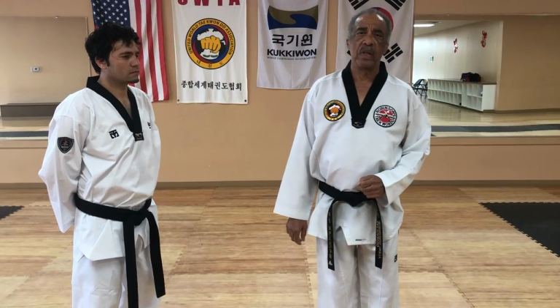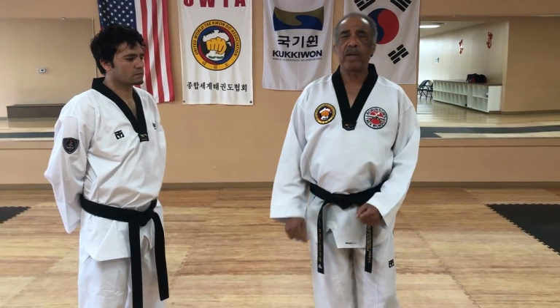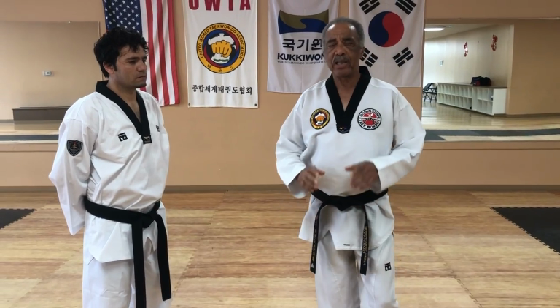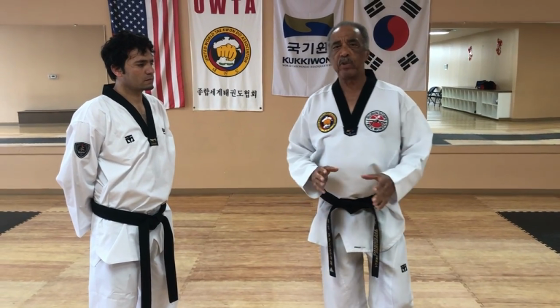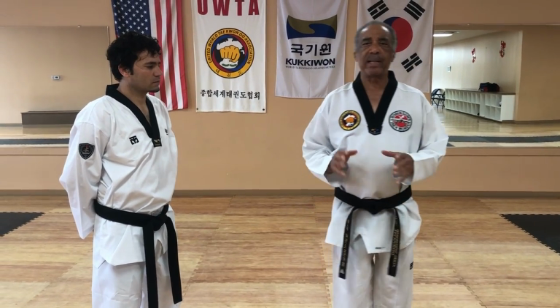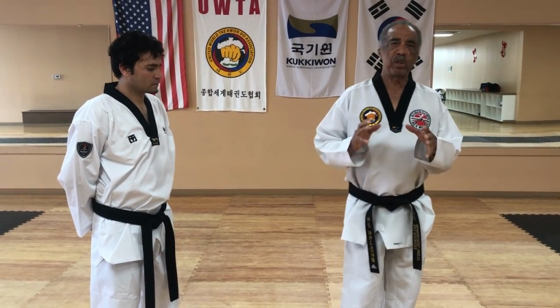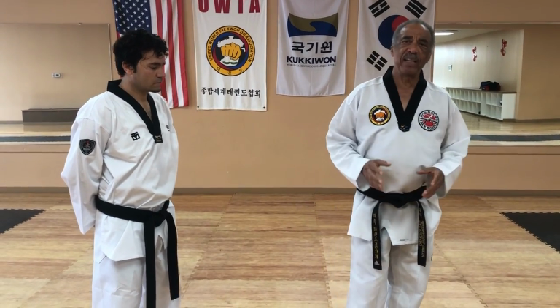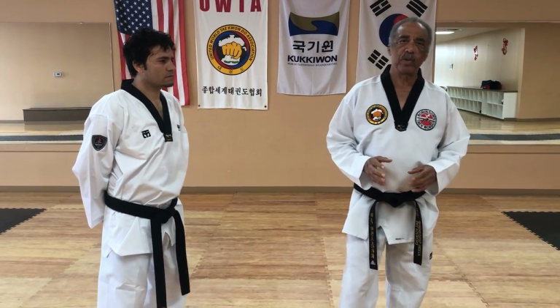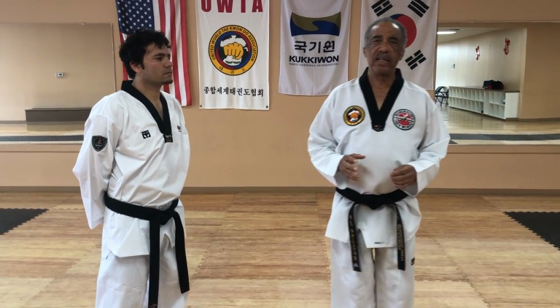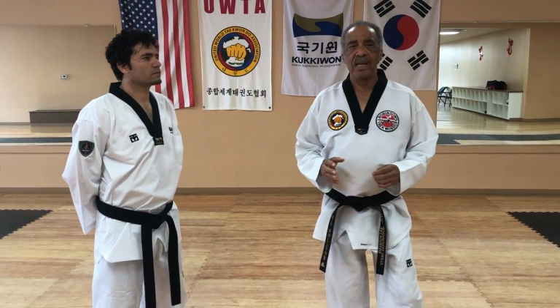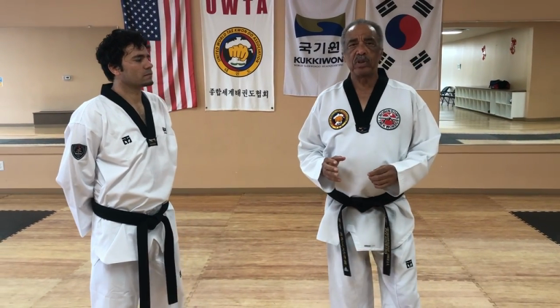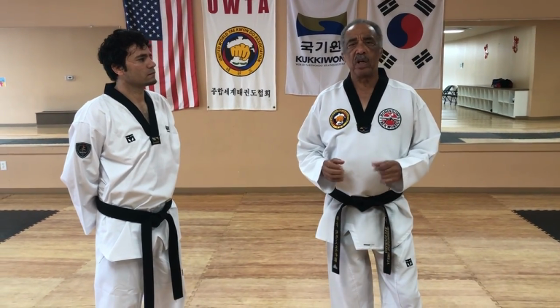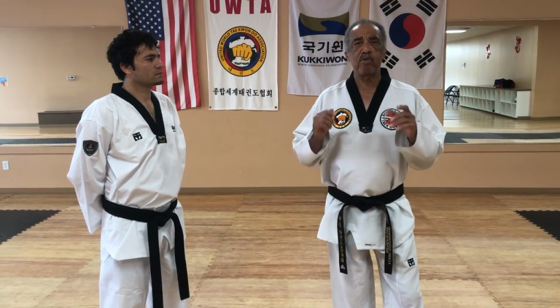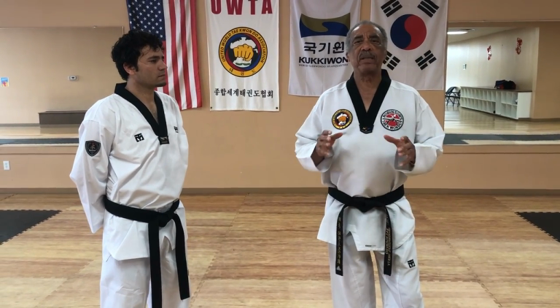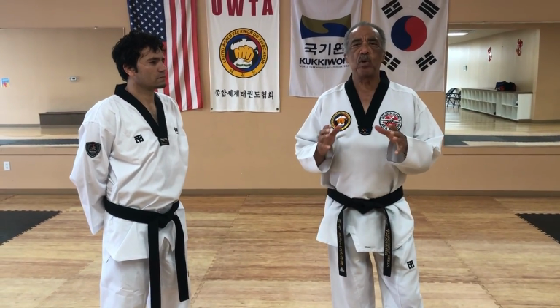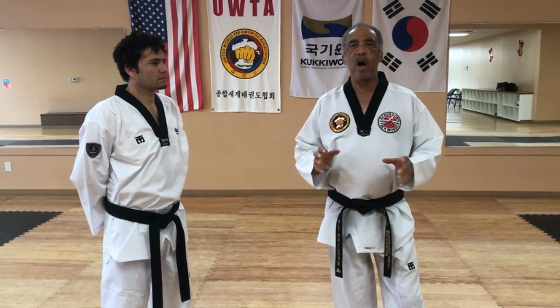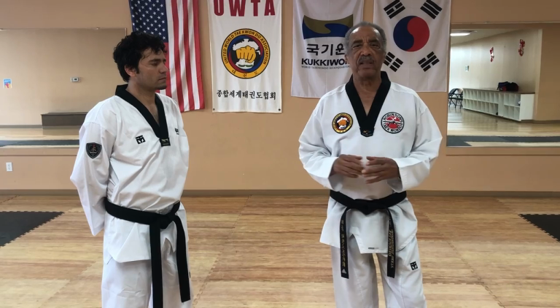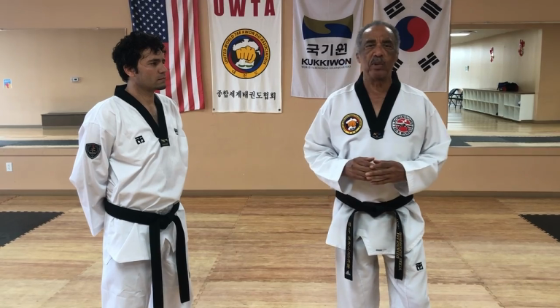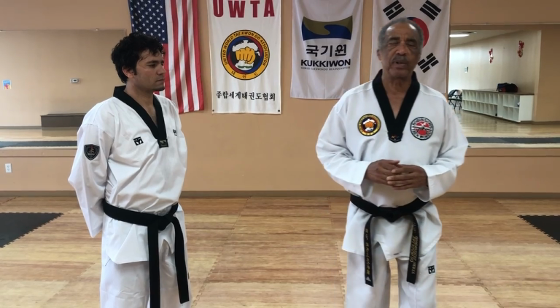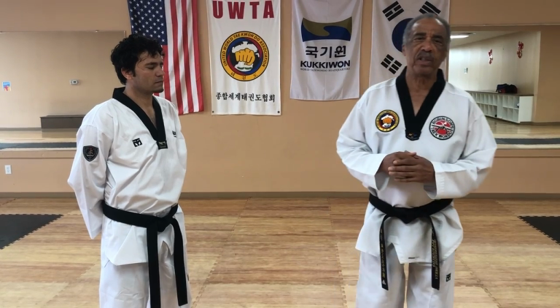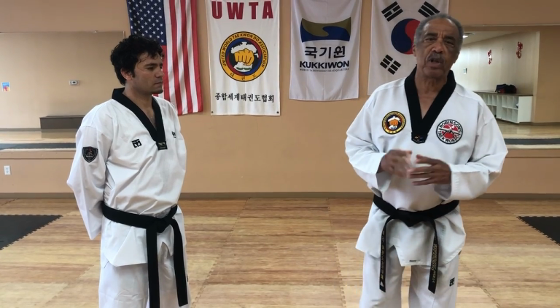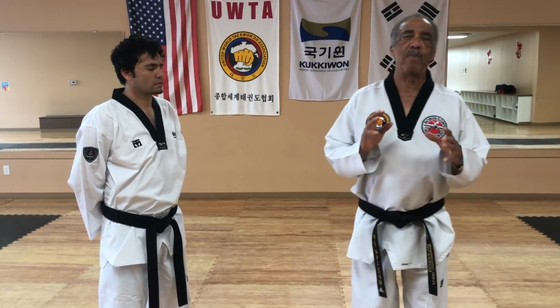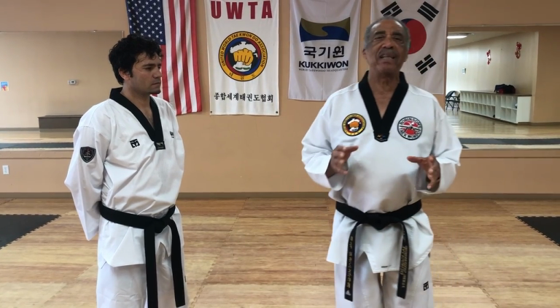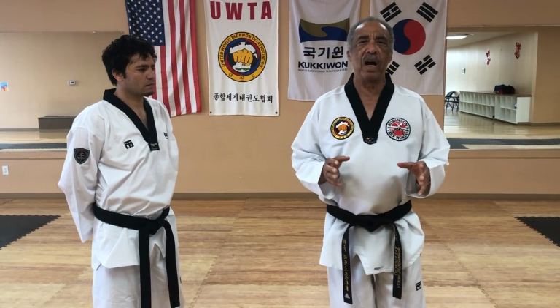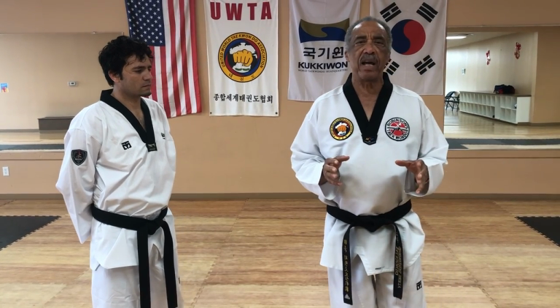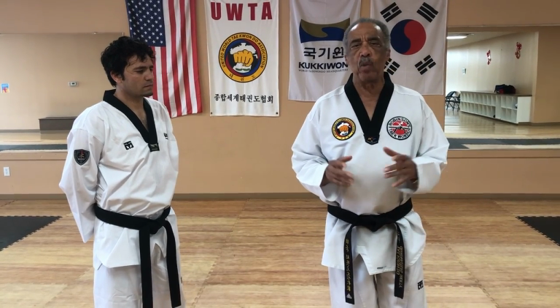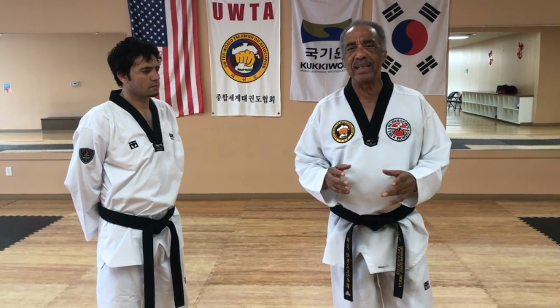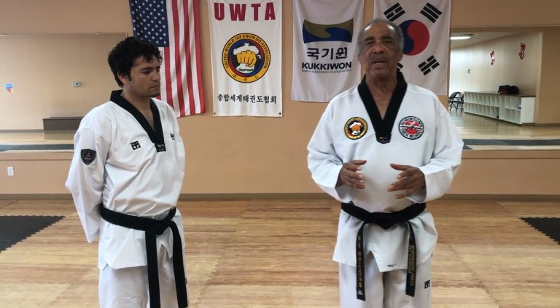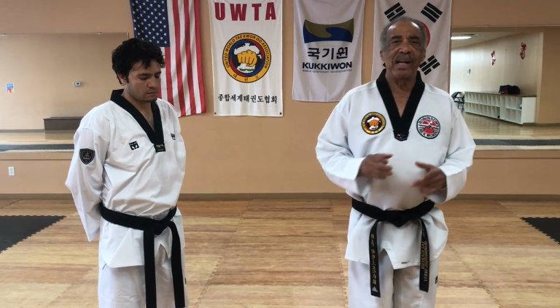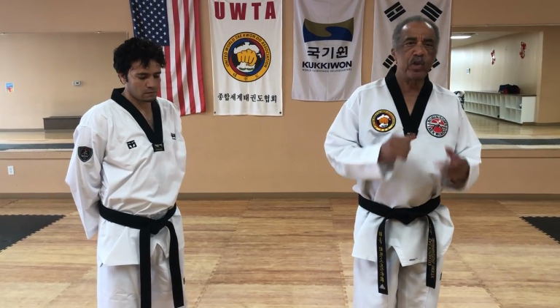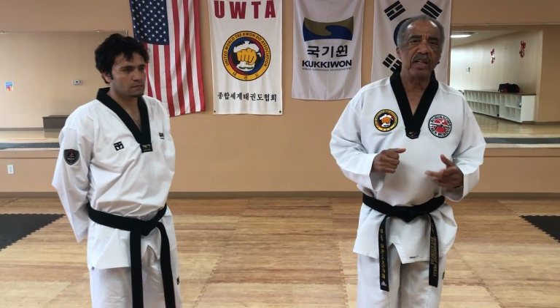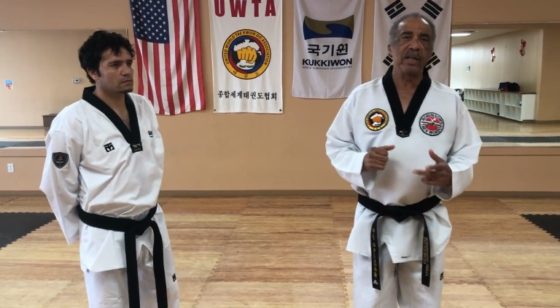Okay guys, today we're going to look at the spinning elbow technique, which is probably the most powerful of the elbows because you get your whole body involved. It's kind of like winding up and shooting it in there.